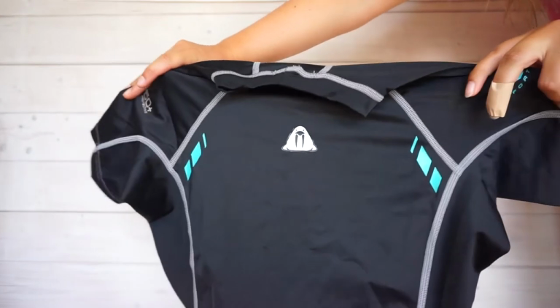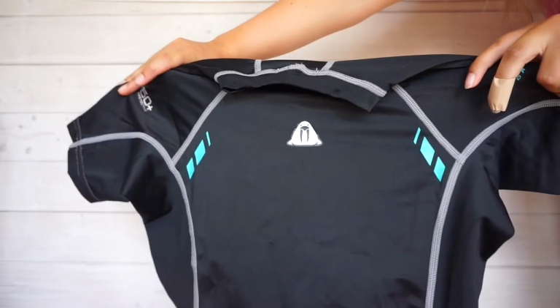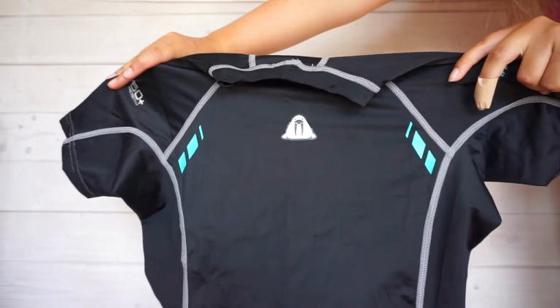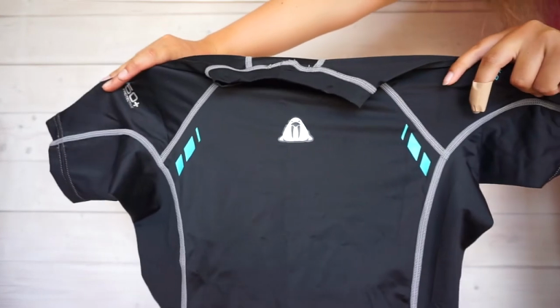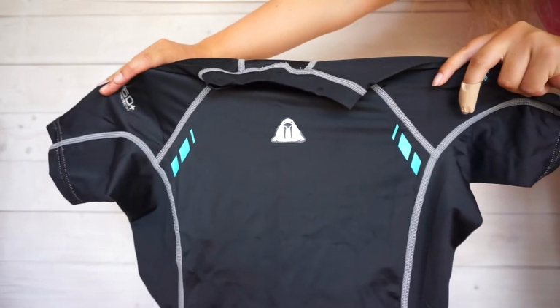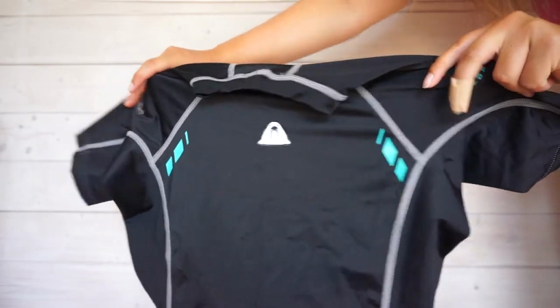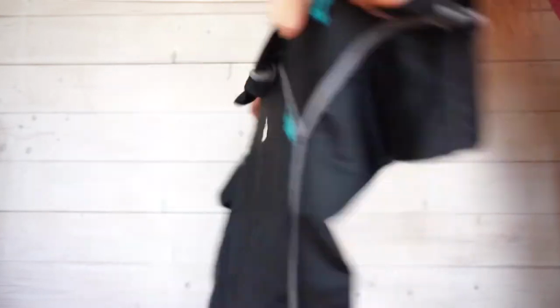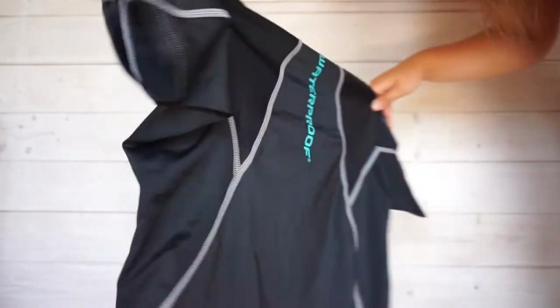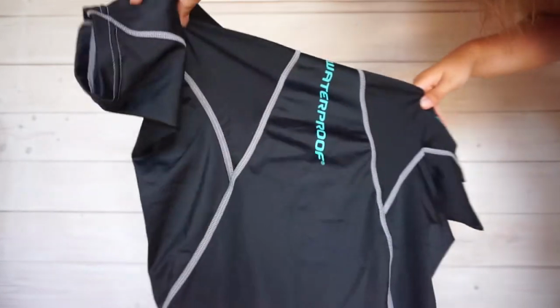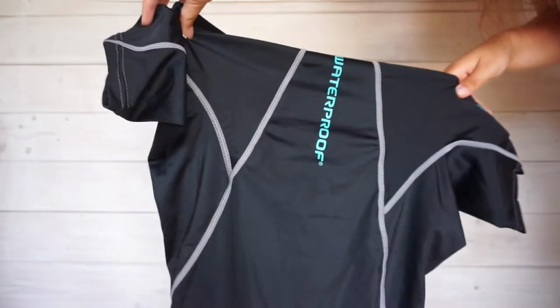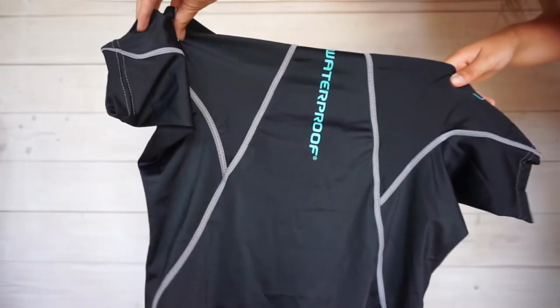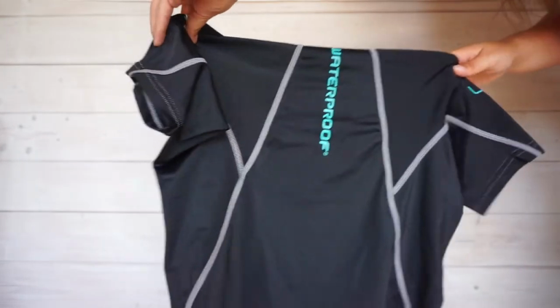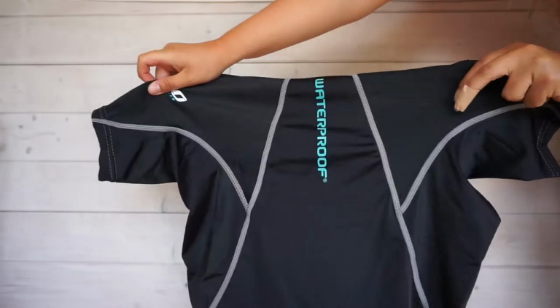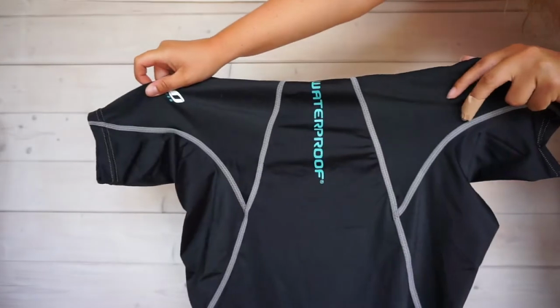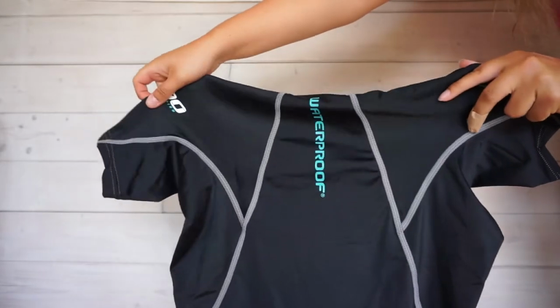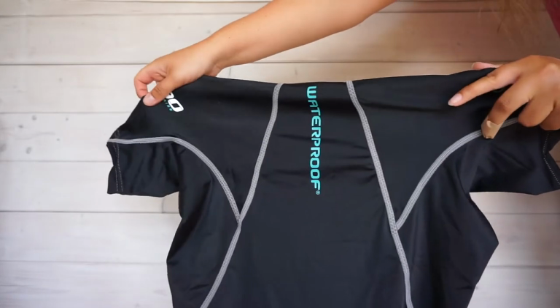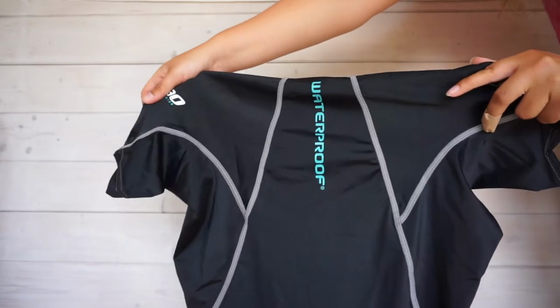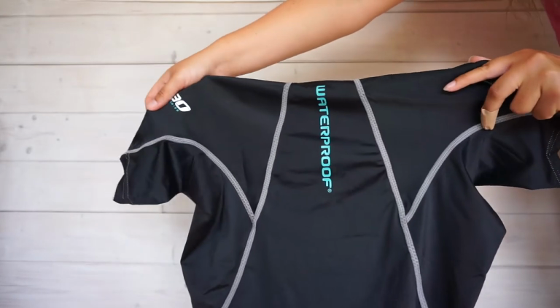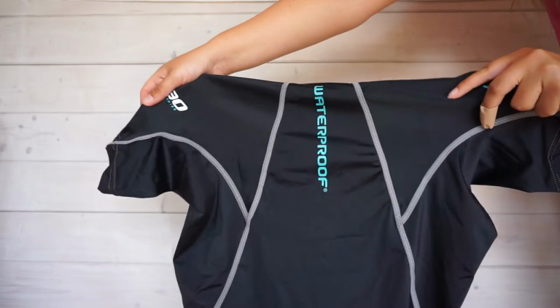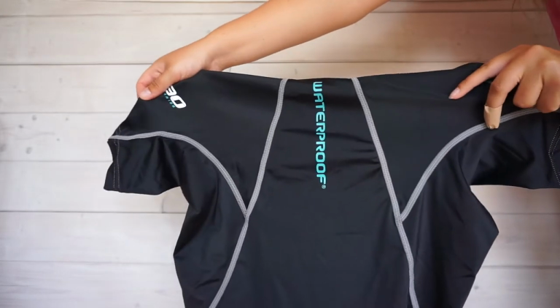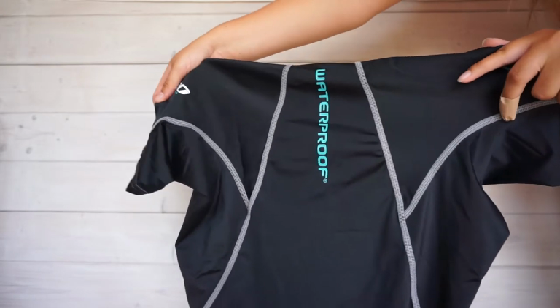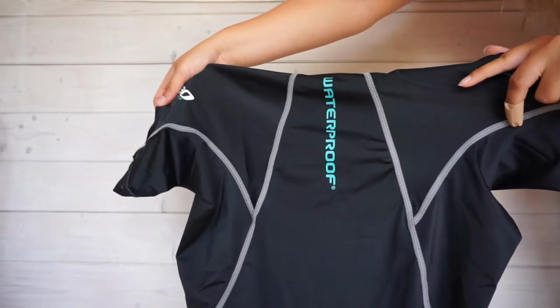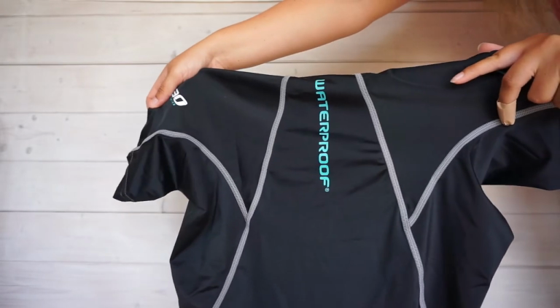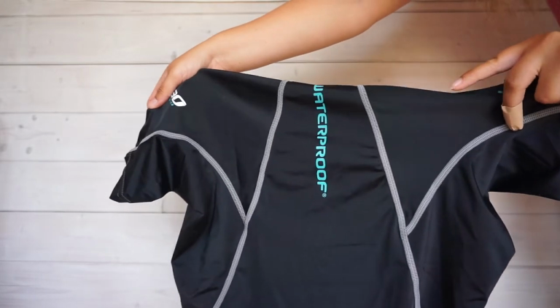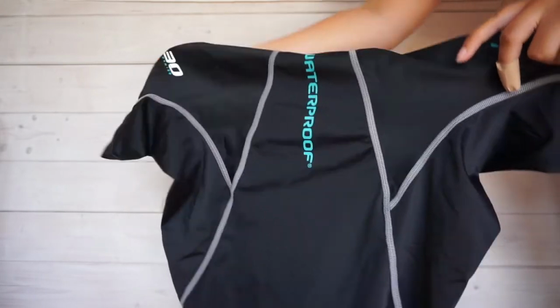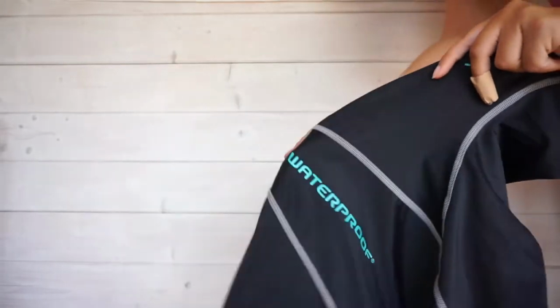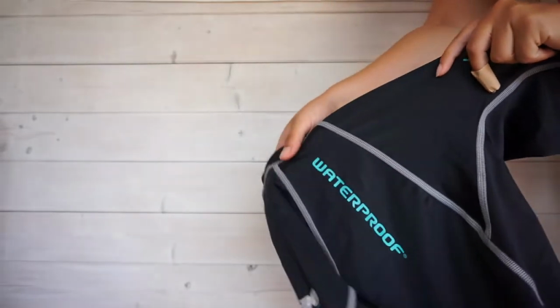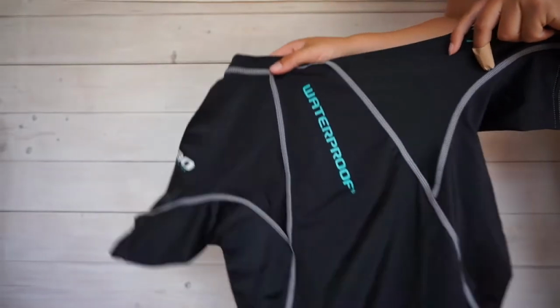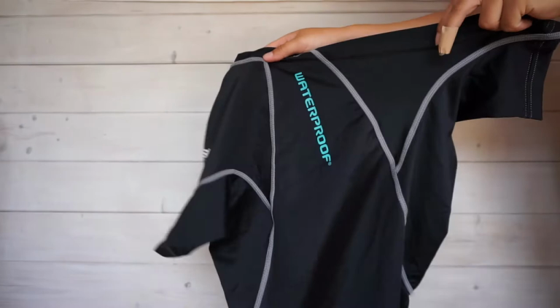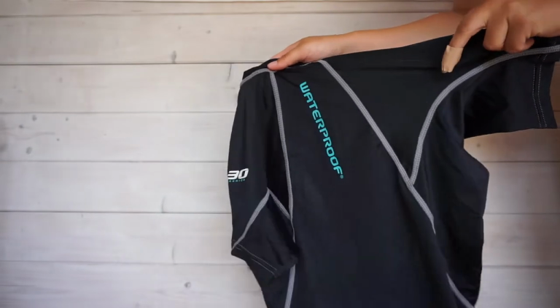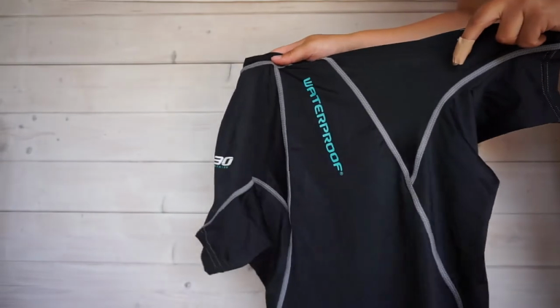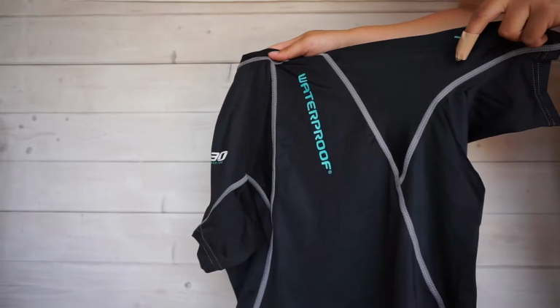This rash vest is designed for wearing on its own or under a wetsuit to stop rubbing. Either way, this rash vest is sure to keep you warm in the water and ensures longer ocean adventures.